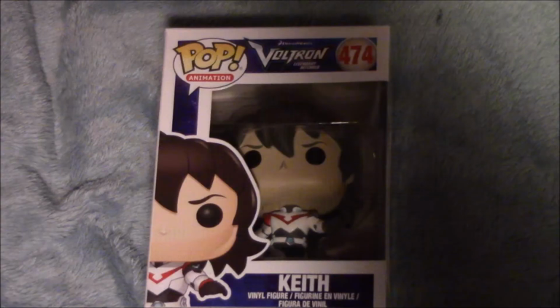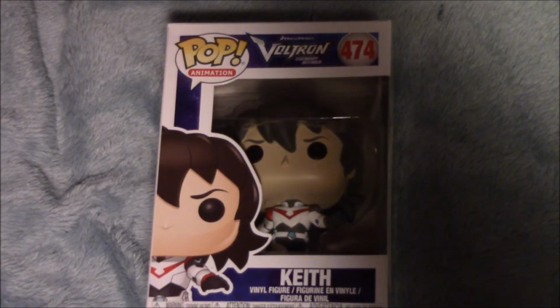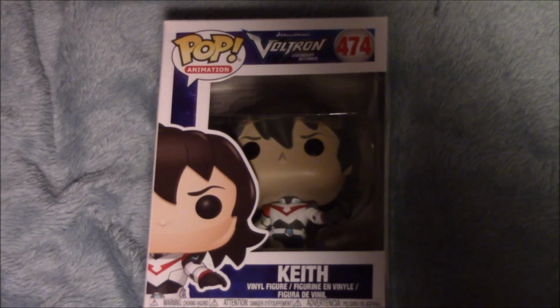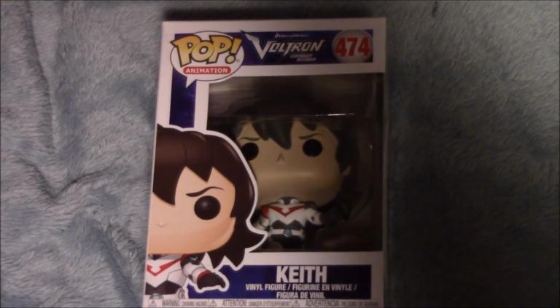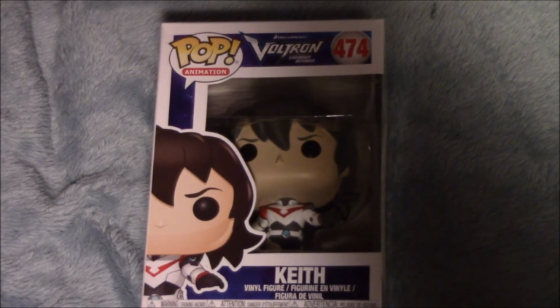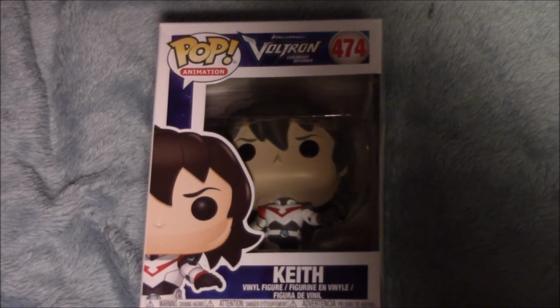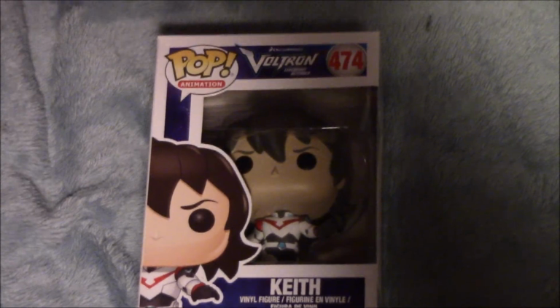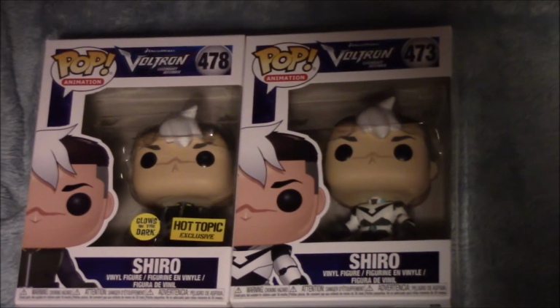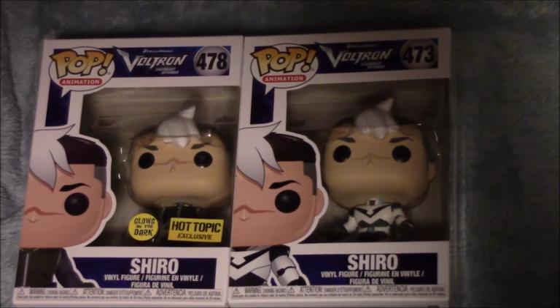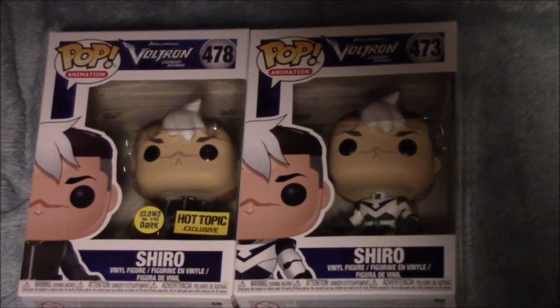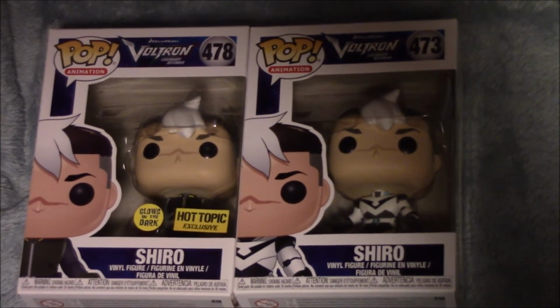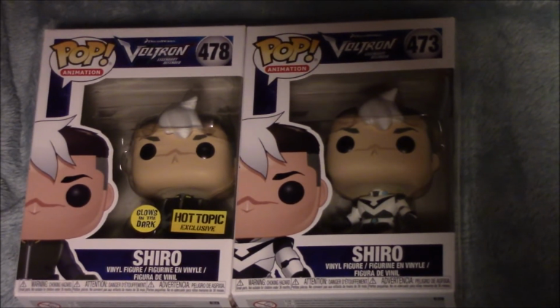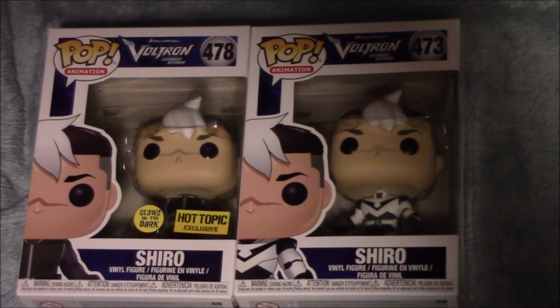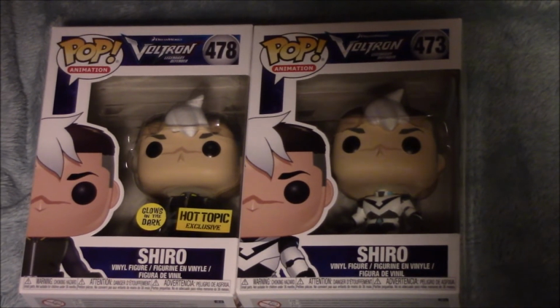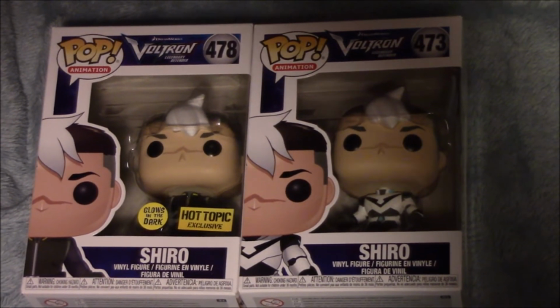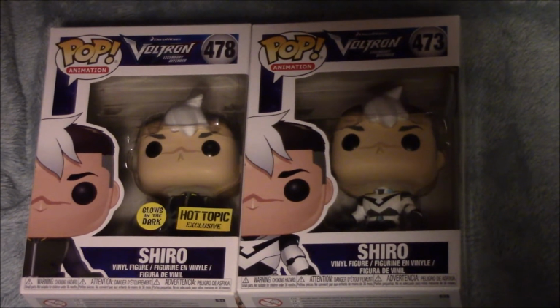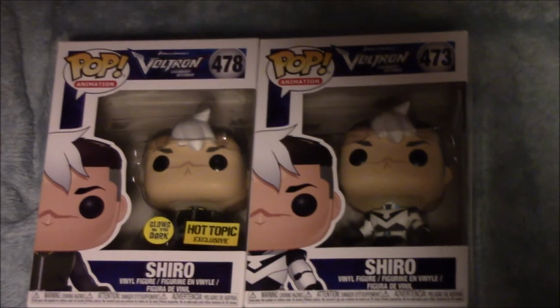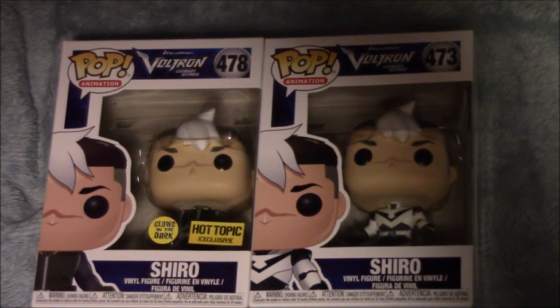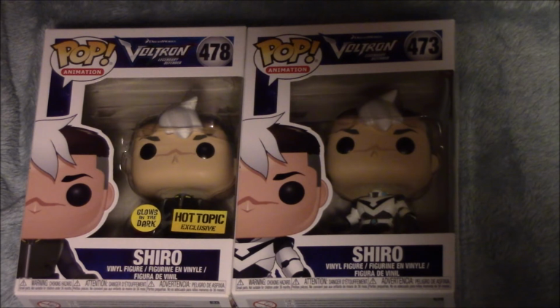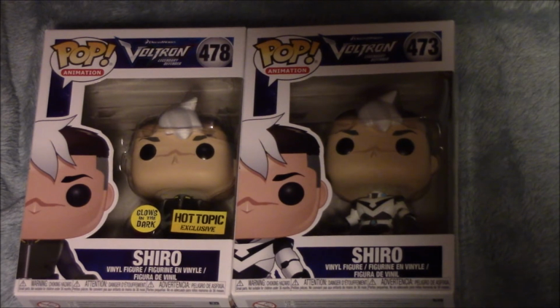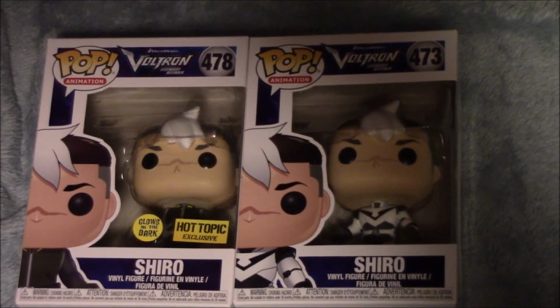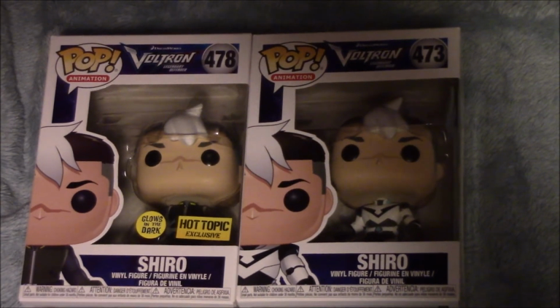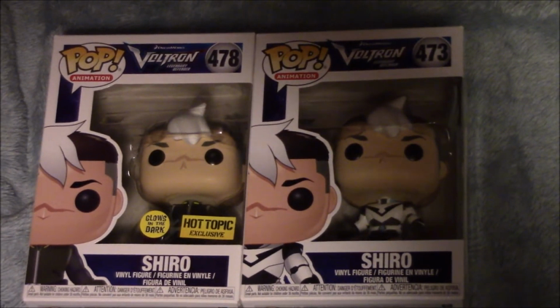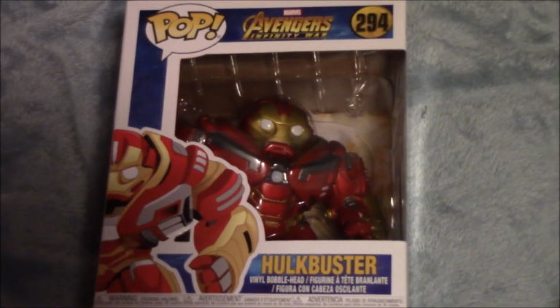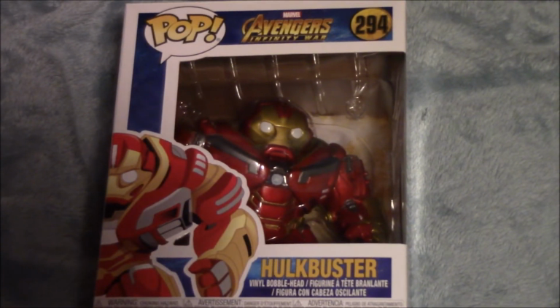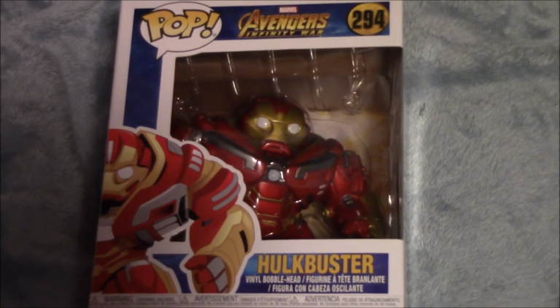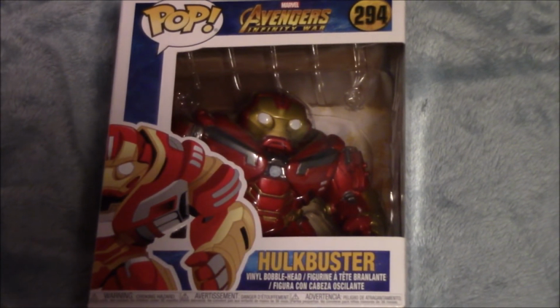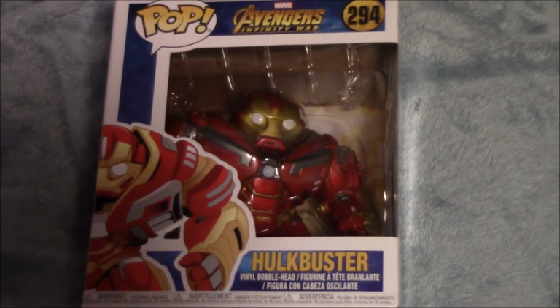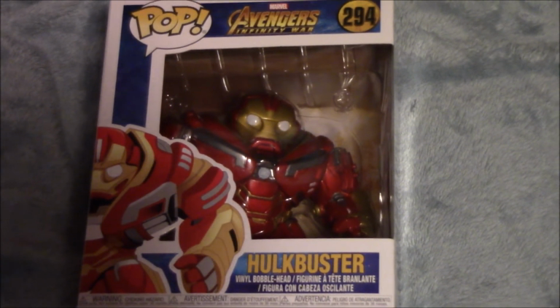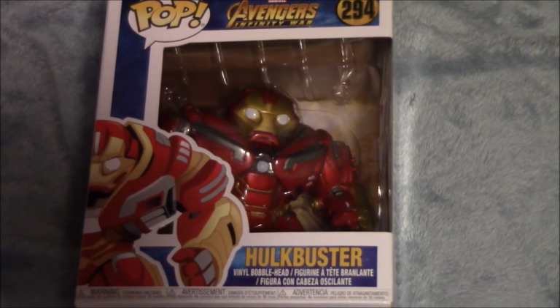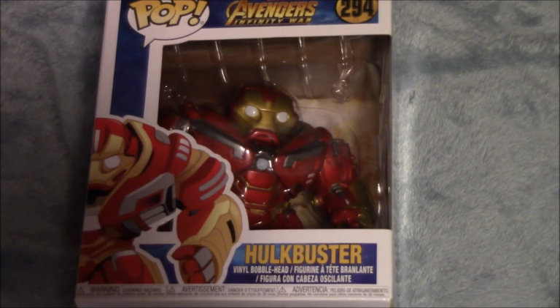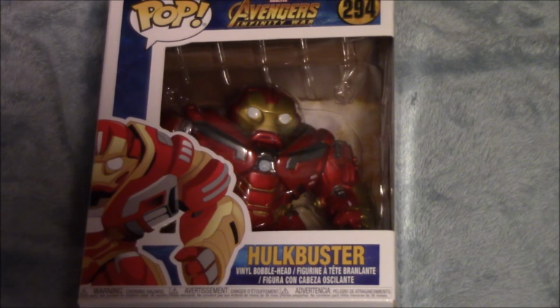Next we have Keith from Voltron, and he is super awesome. And then we have Shiro — both Funko Pops, the Hot Topic exclusive and the regular one. He is freaking awesome. The last one we have is the Avengers Infinity War Hulk Buster, and he is super awesome.